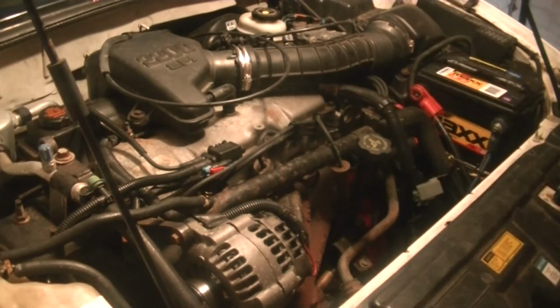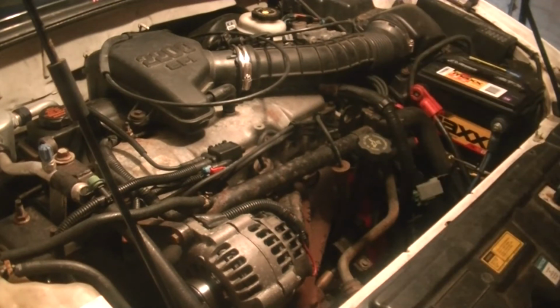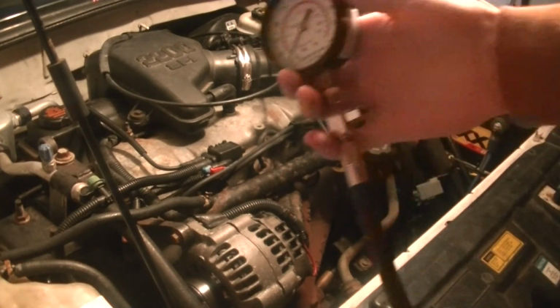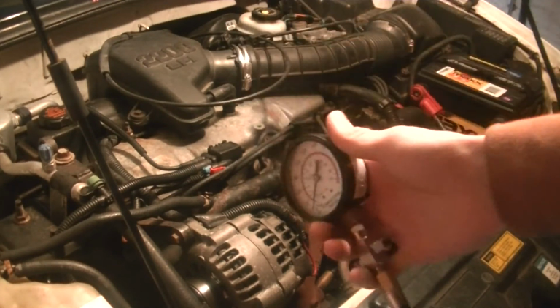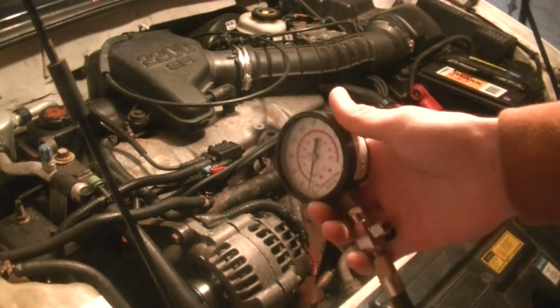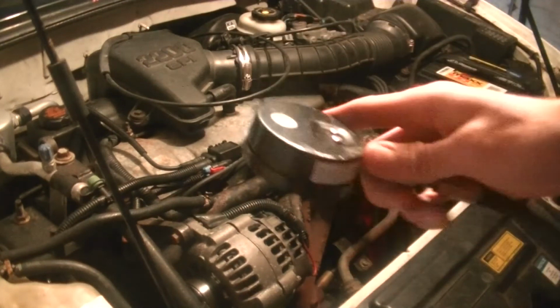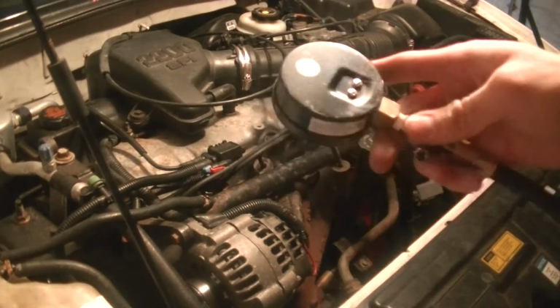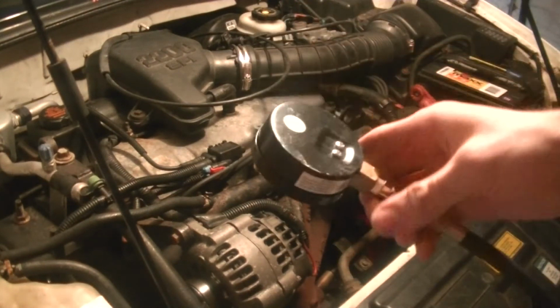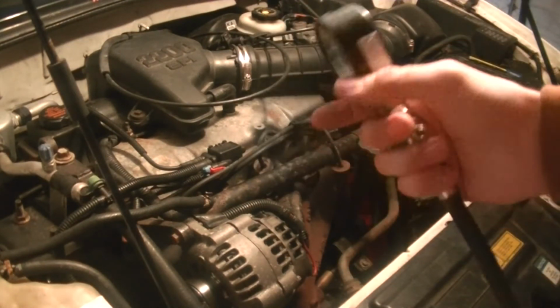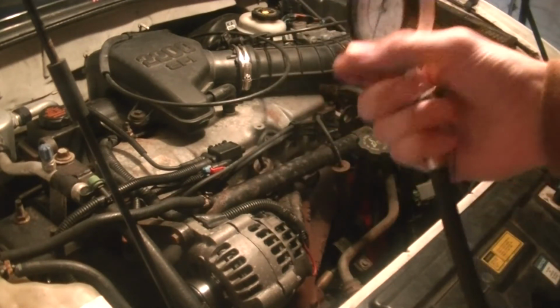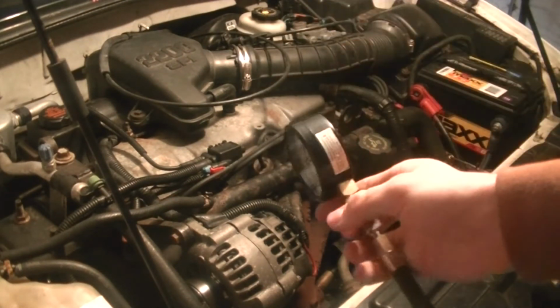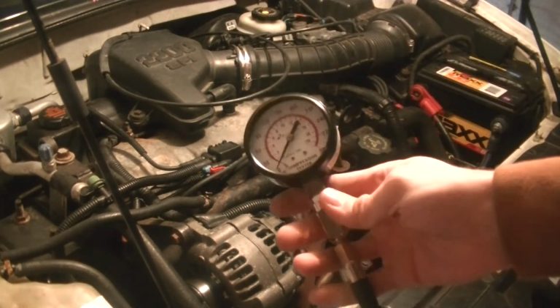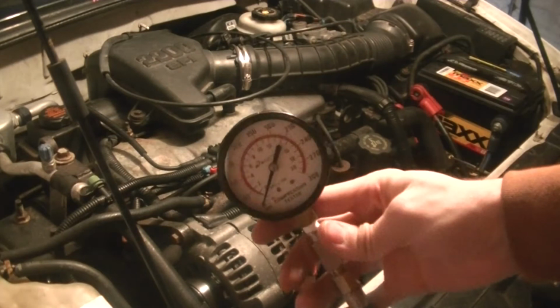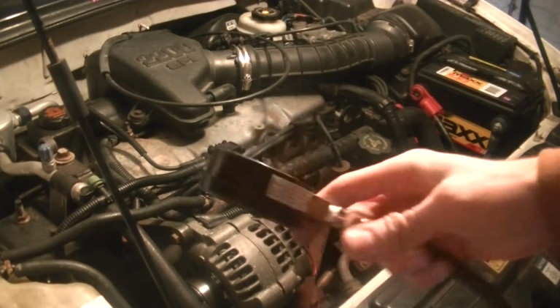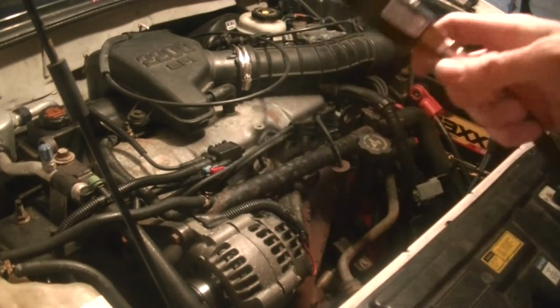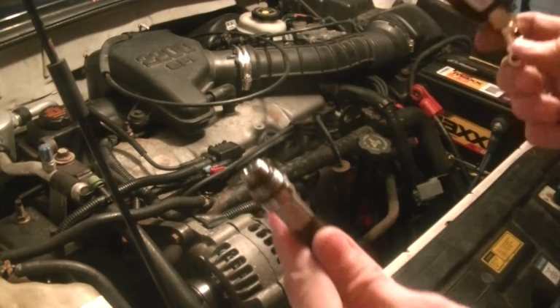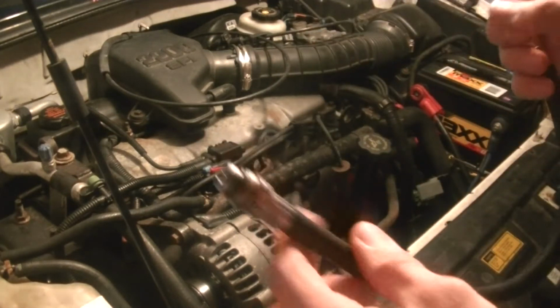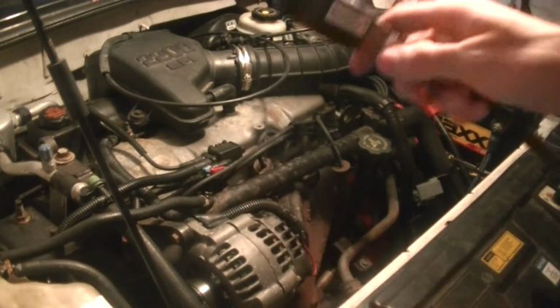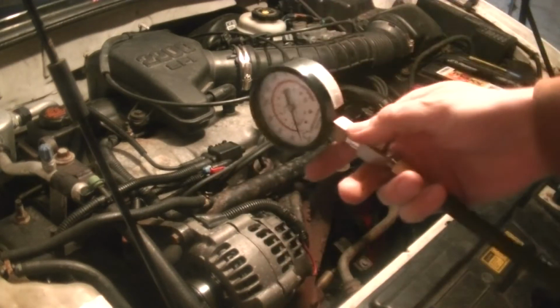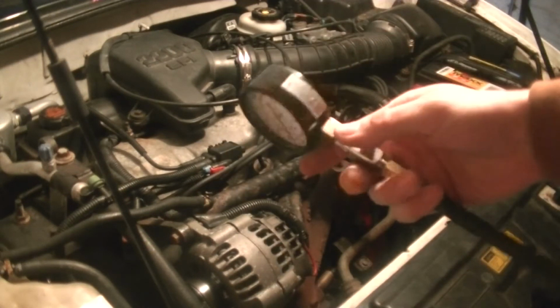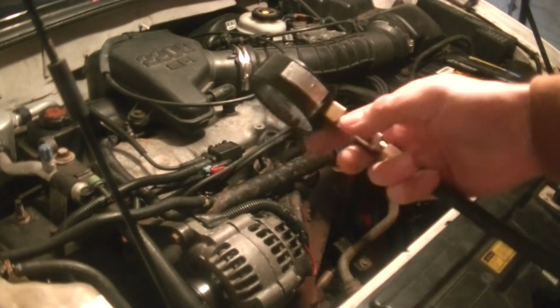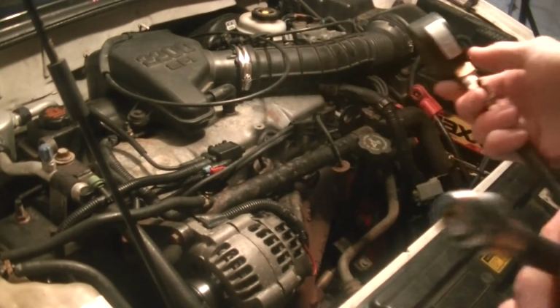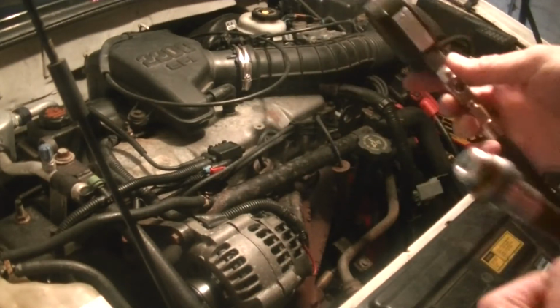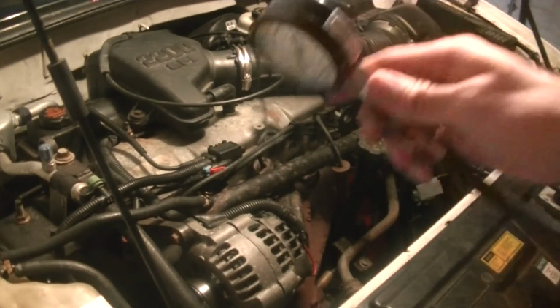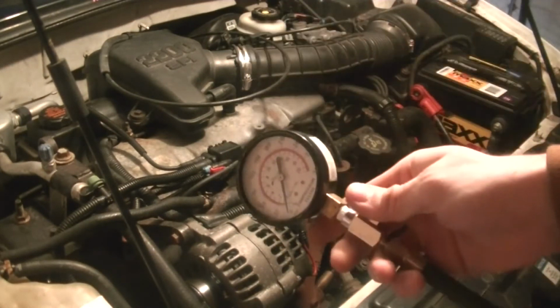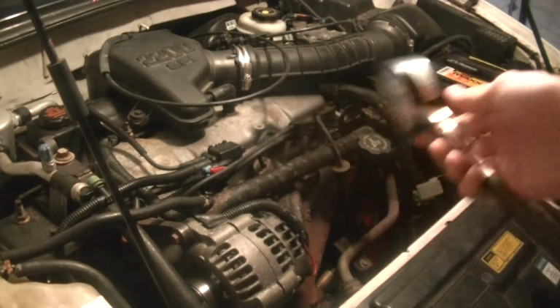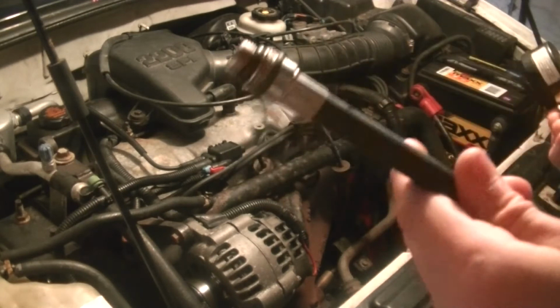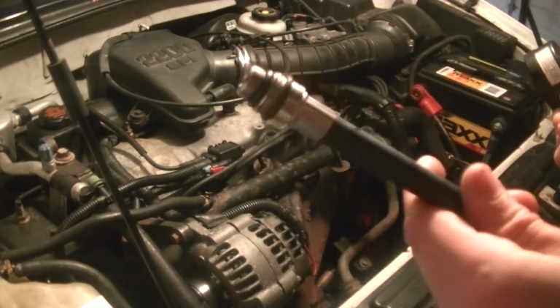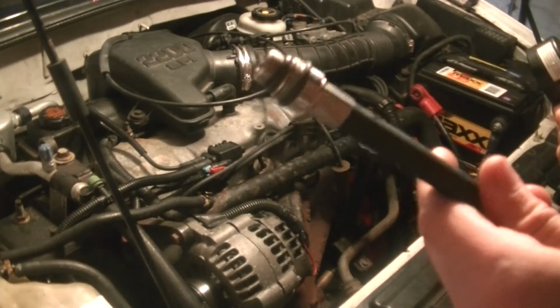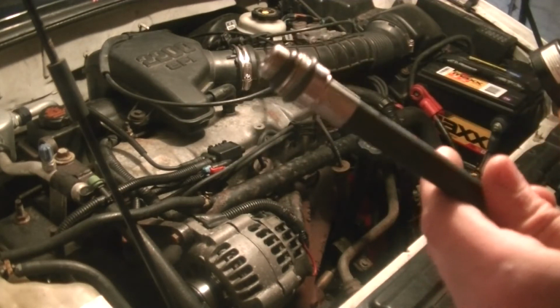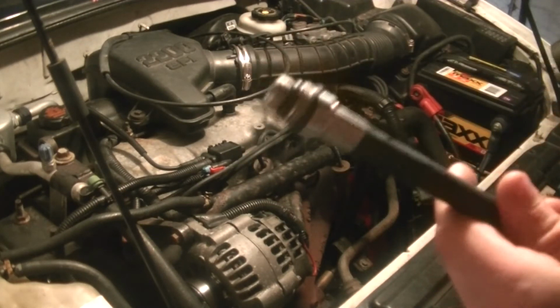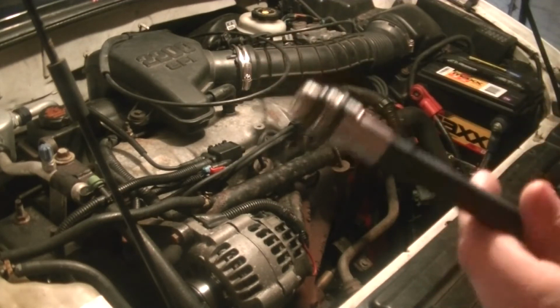Next you get a compression tester. These things aren't very expensive — I think this was like 25 bucks. You get a compression tester and you screw this side into where the spark plug goes.